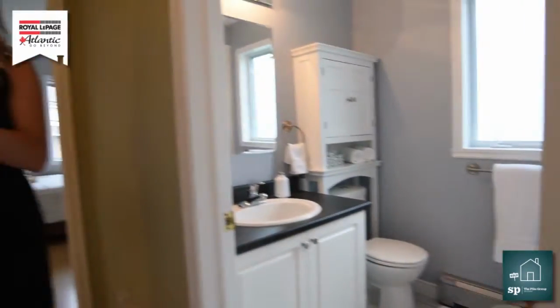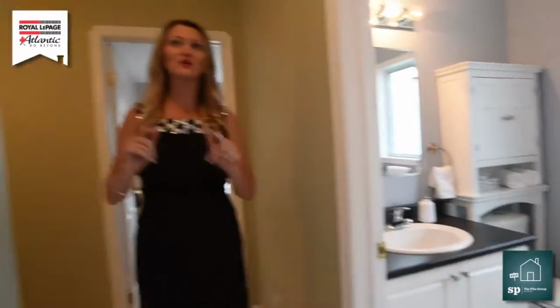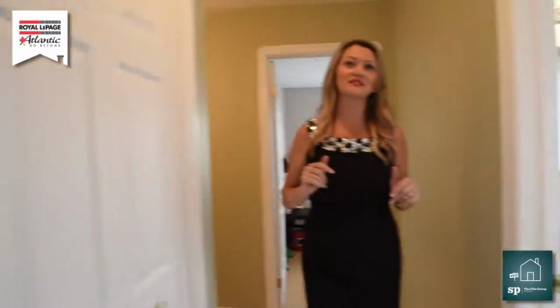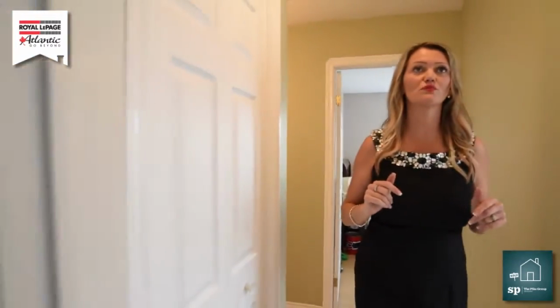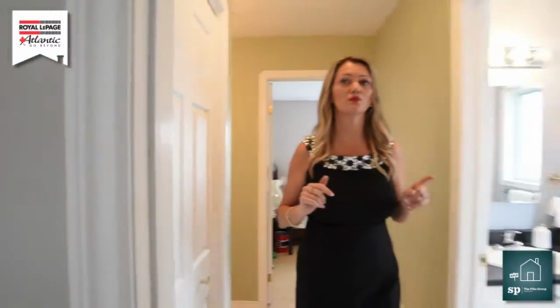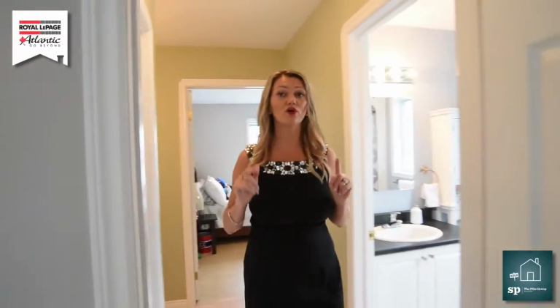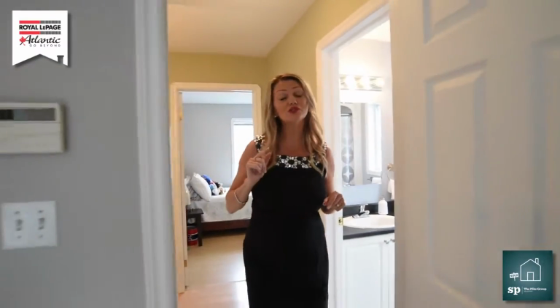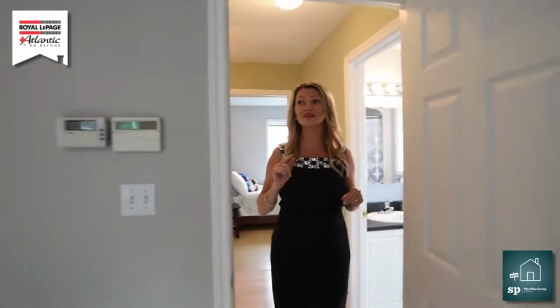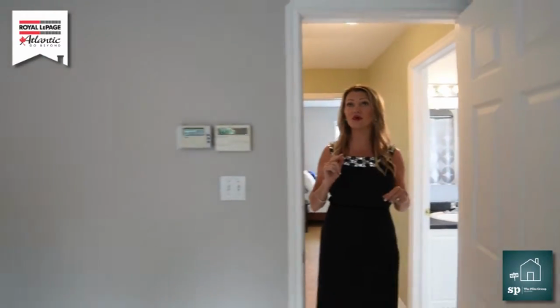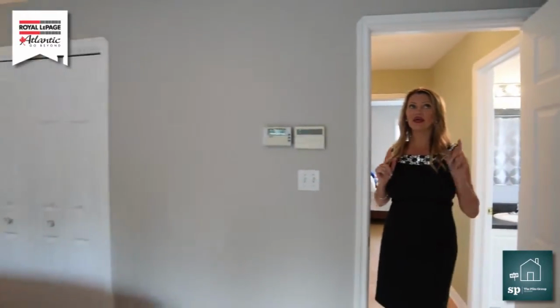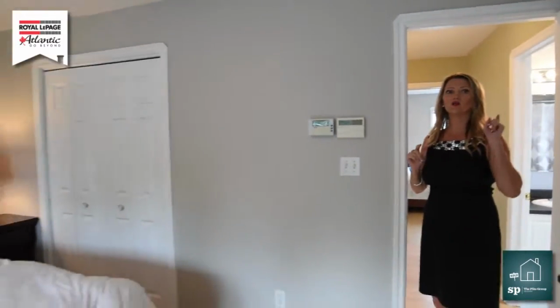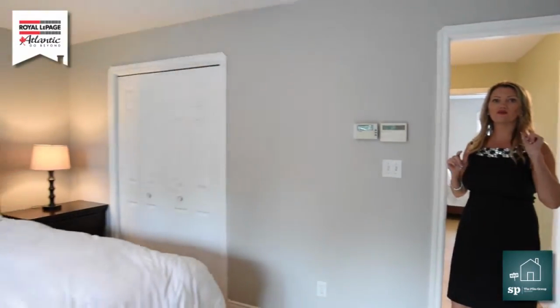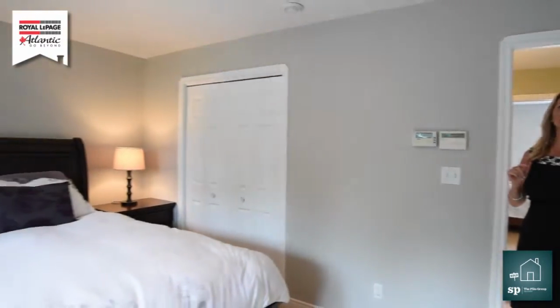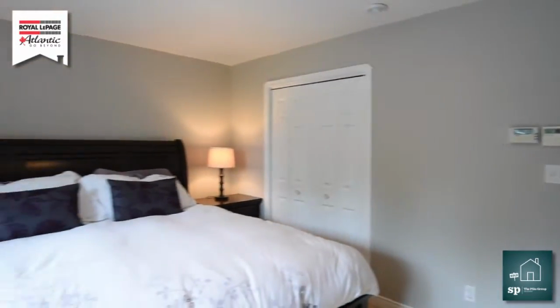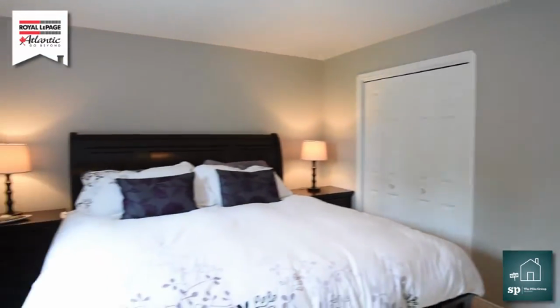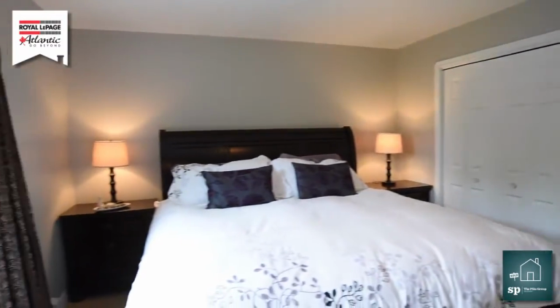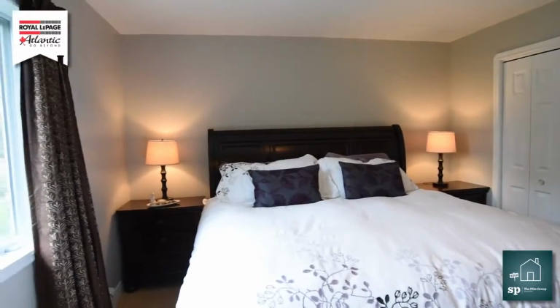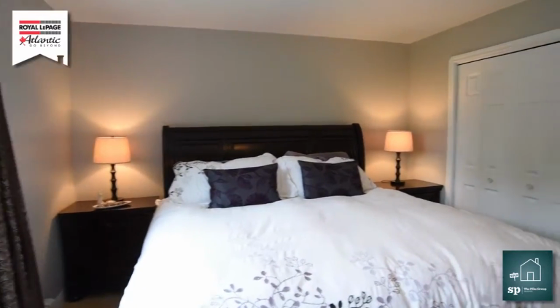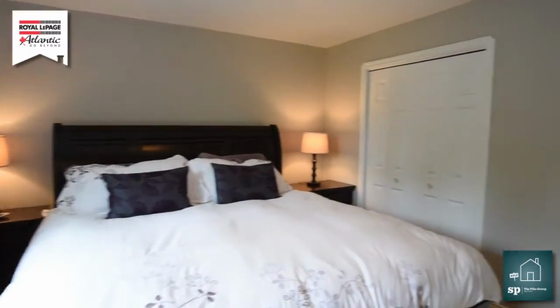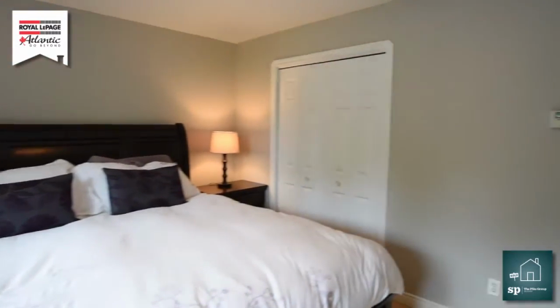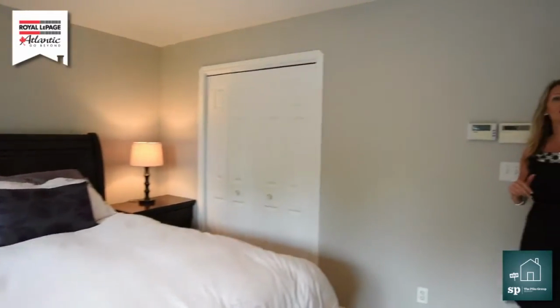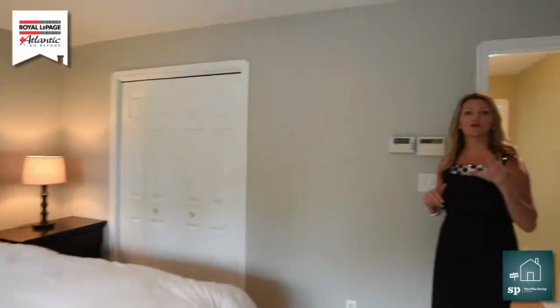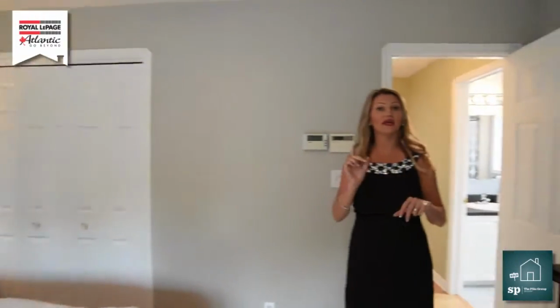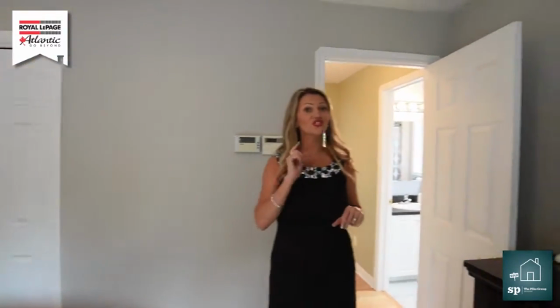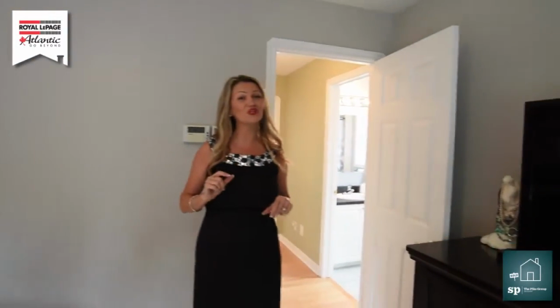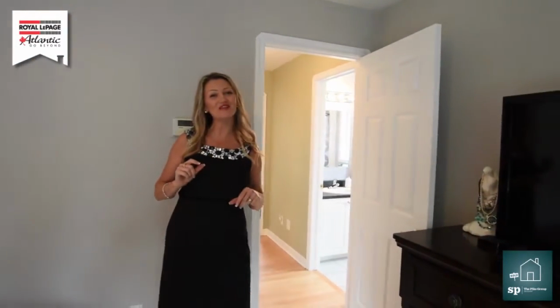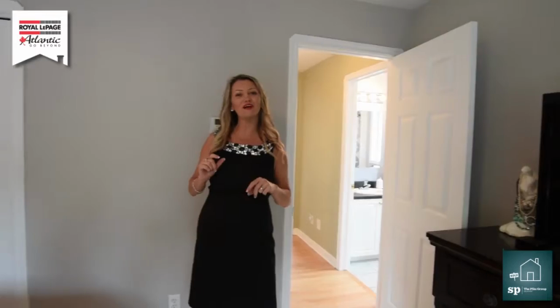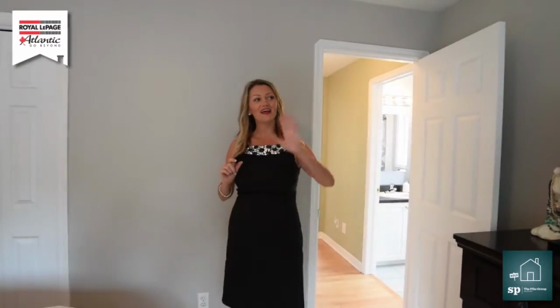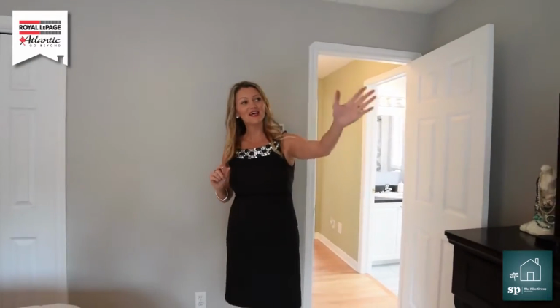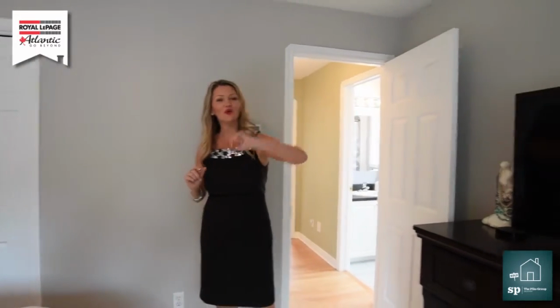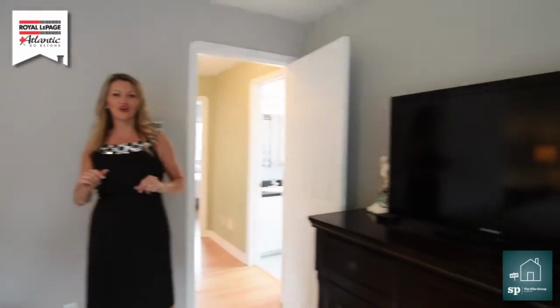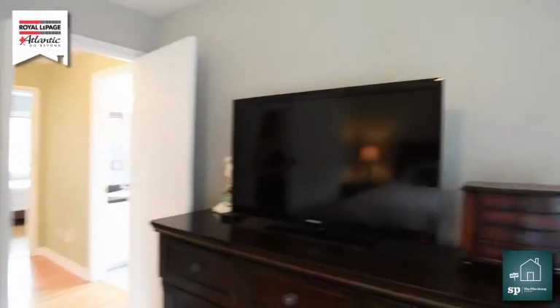As we go into the master bedroom we have space here for a king-sized bed and we have a second heat pump. This is great for you — if you're not into the muggy weather it's going to be great, and in the winter time you're certainly going to save a lot of money. We also have our en suite here.